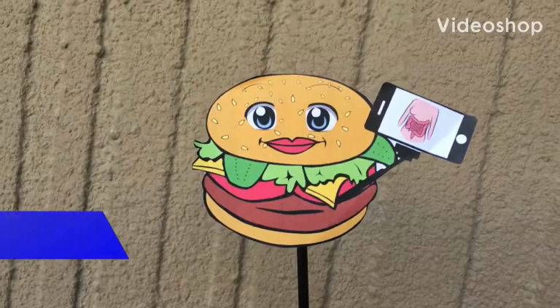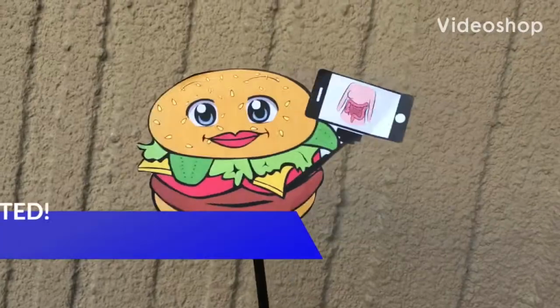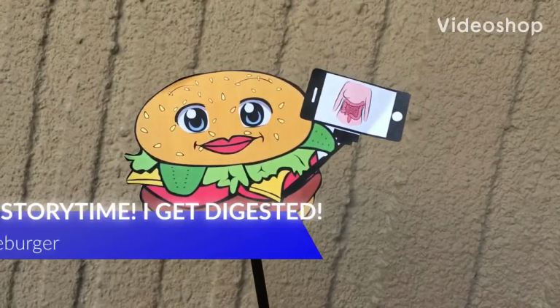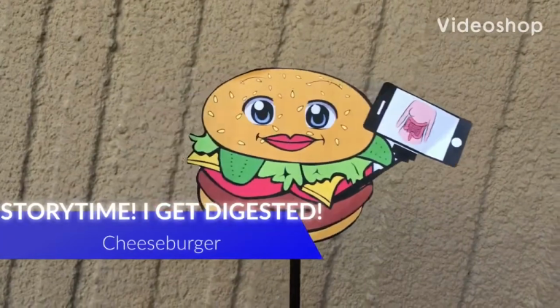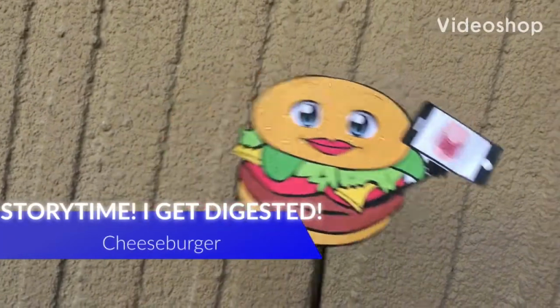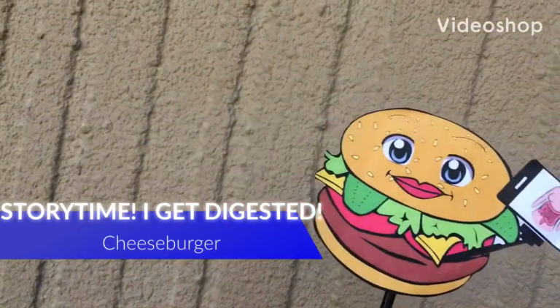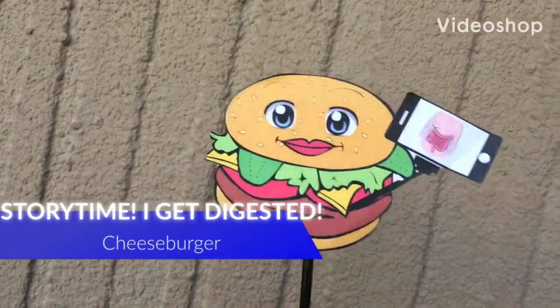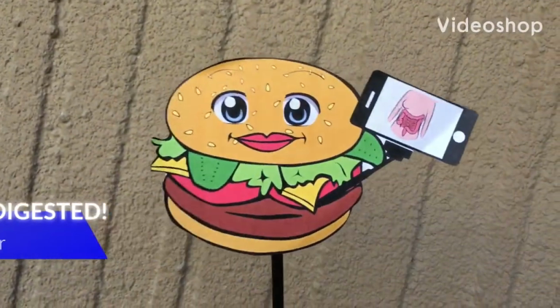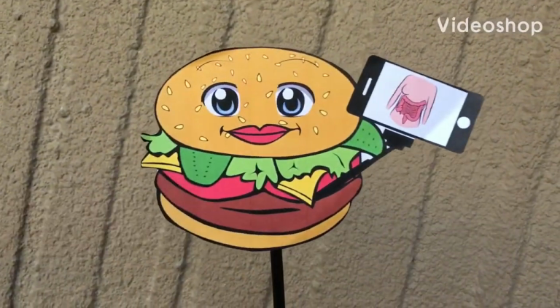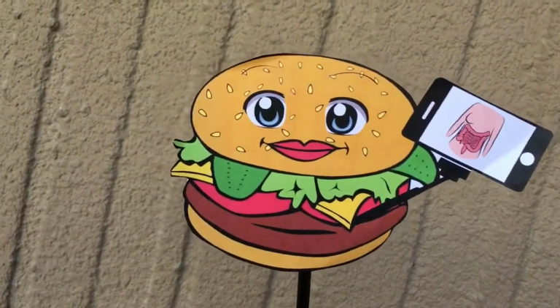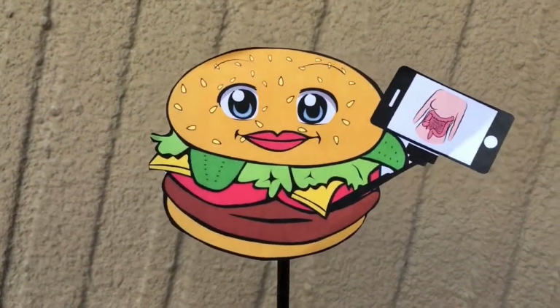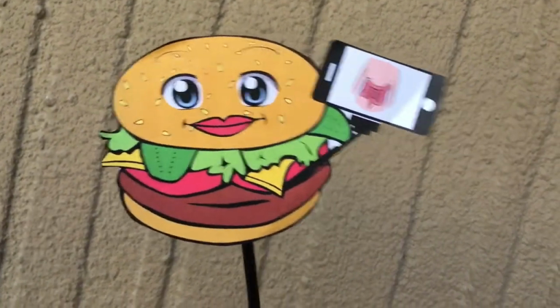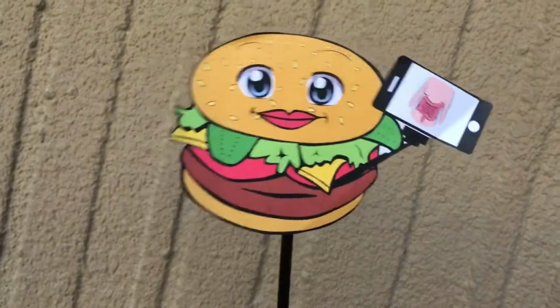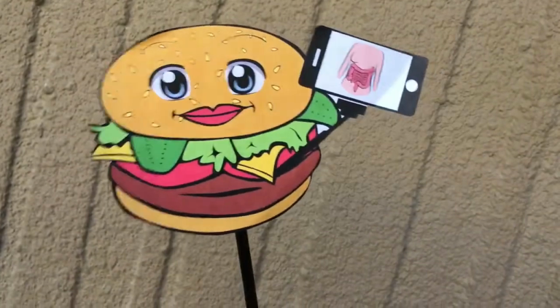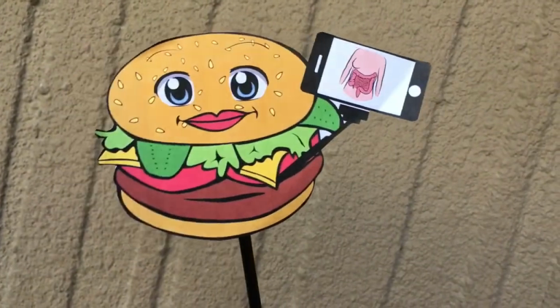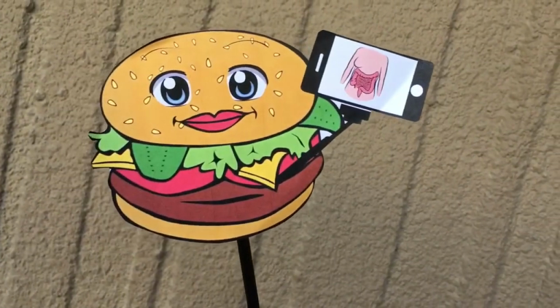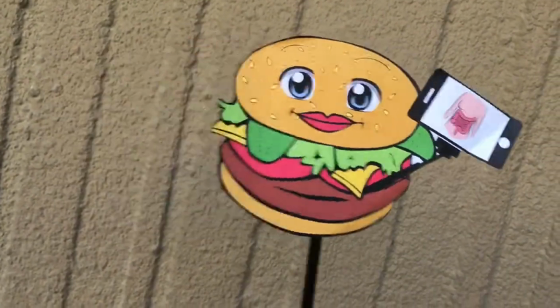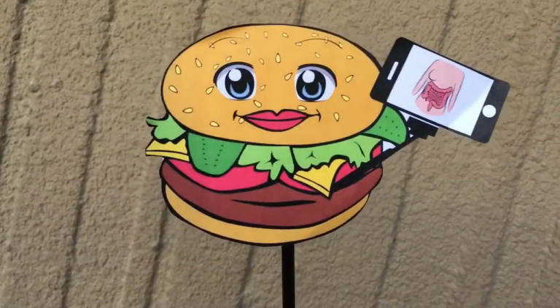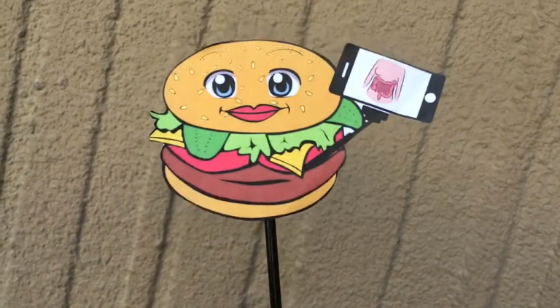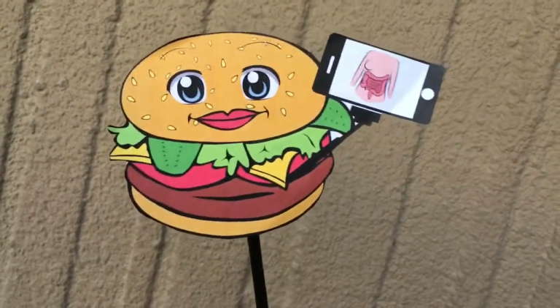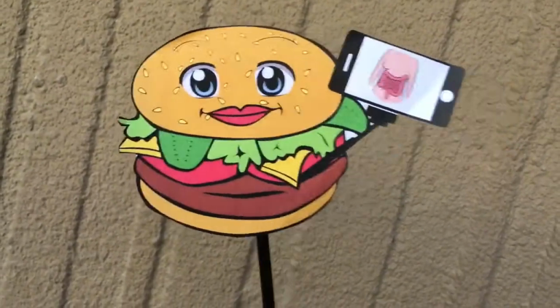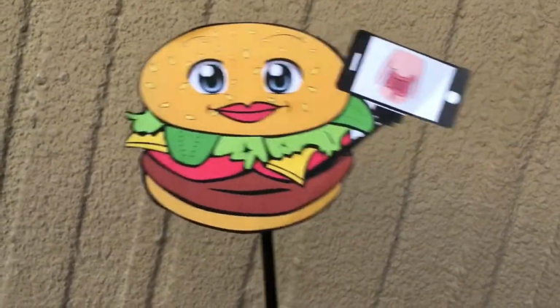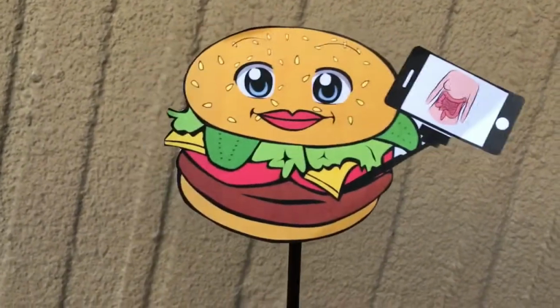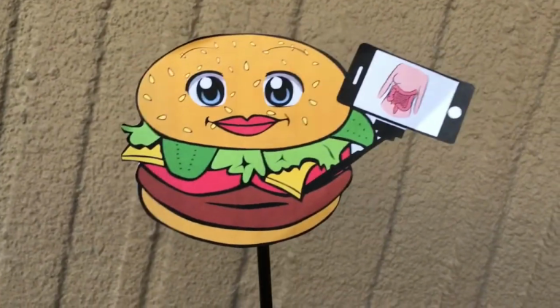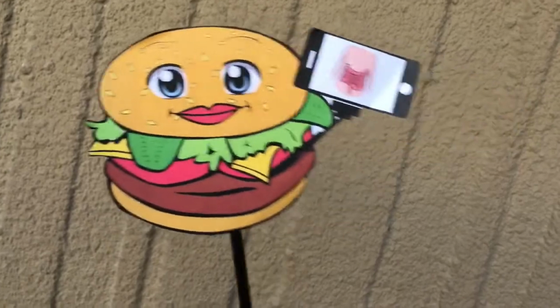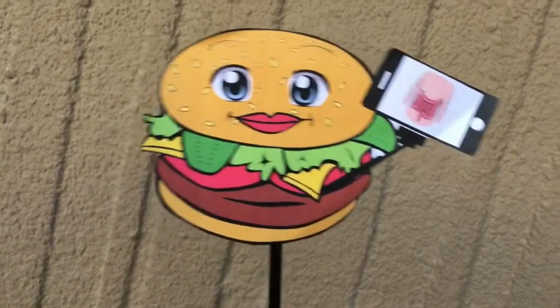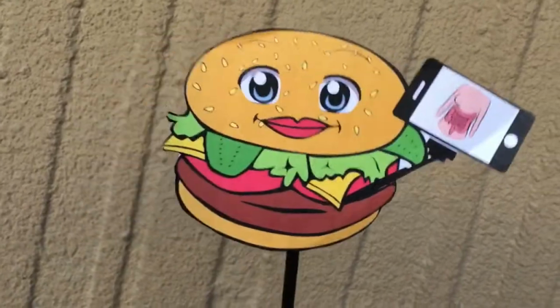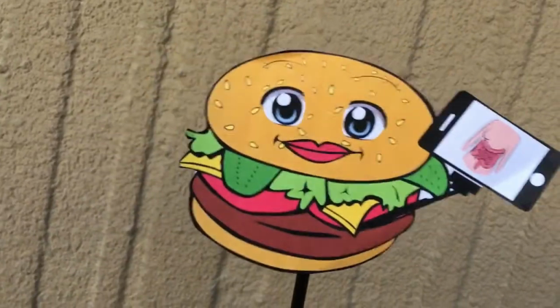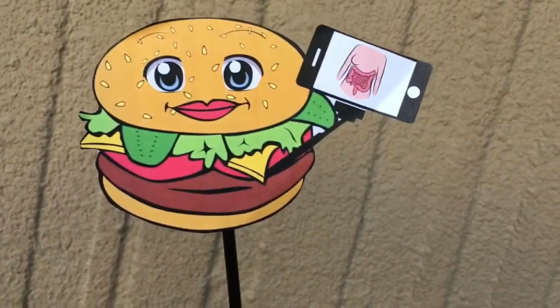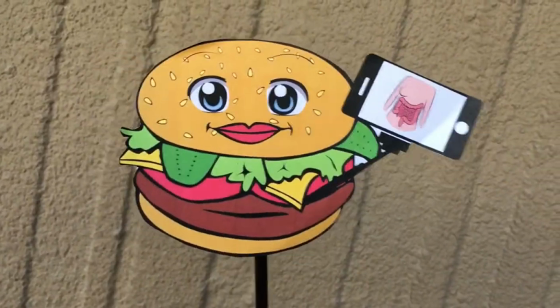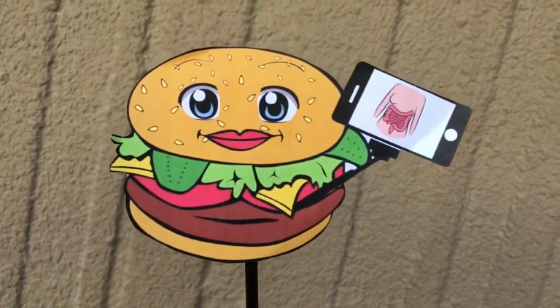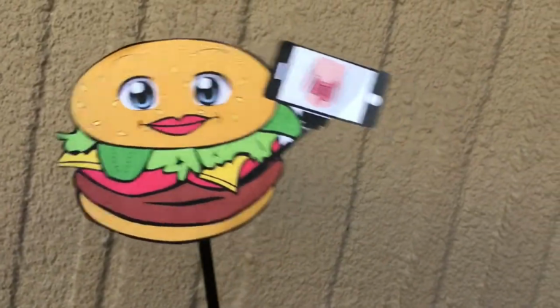Hey foodies, it's your pal, Cheeseburger. Back at it again with another vlog. Today is going to be a bit more serious. I'm going to be sacrificing myself and going through a digestive system, just to show y'all the dangers of being eaten. Wish me luck!